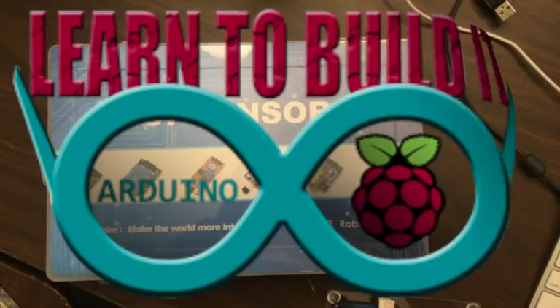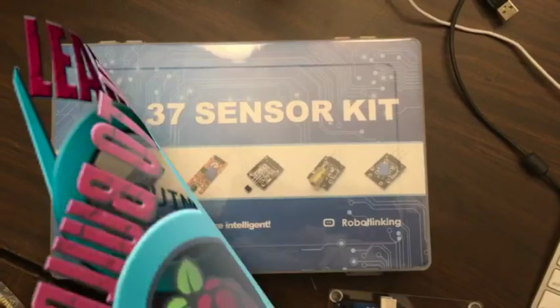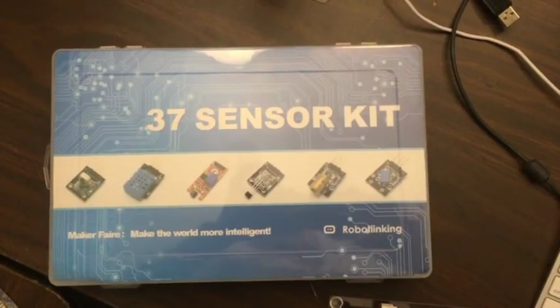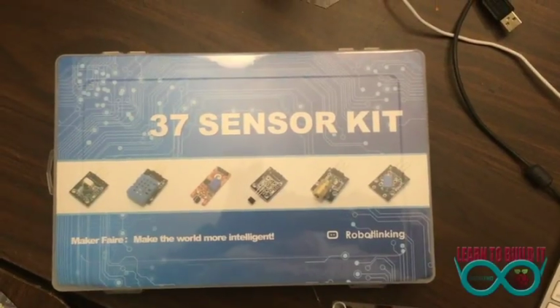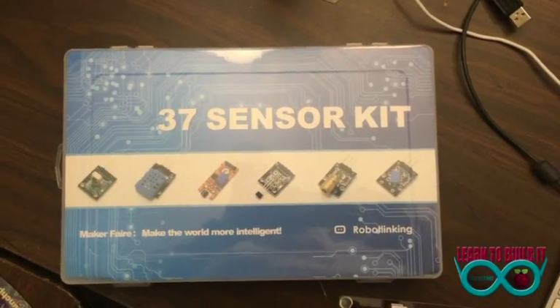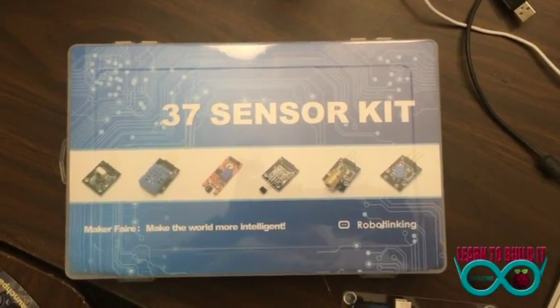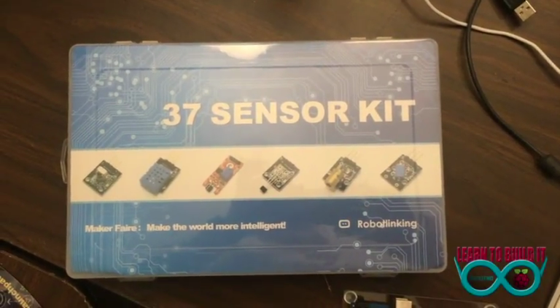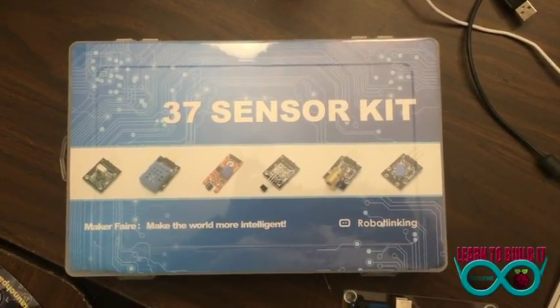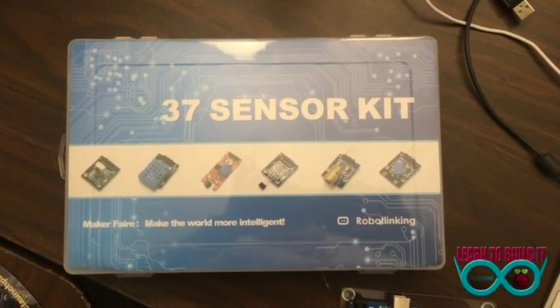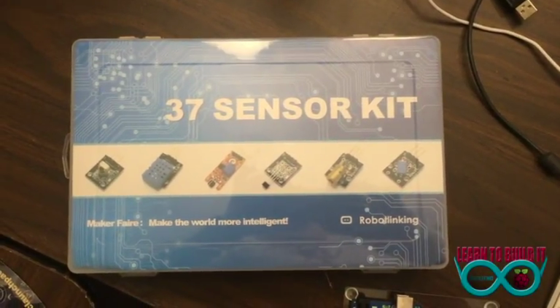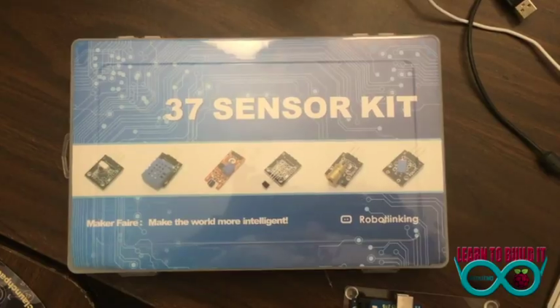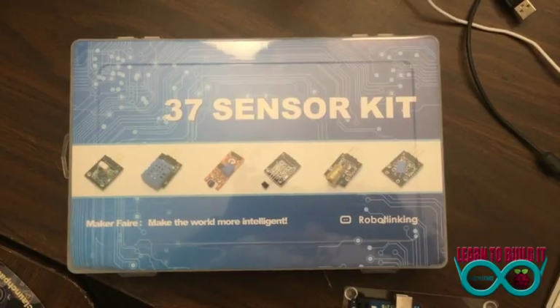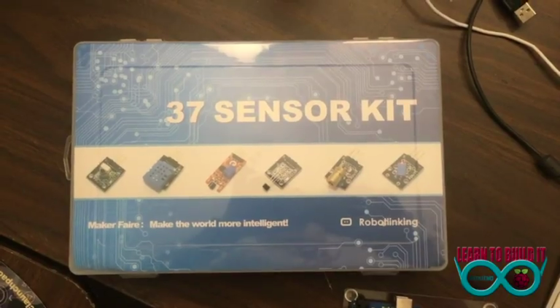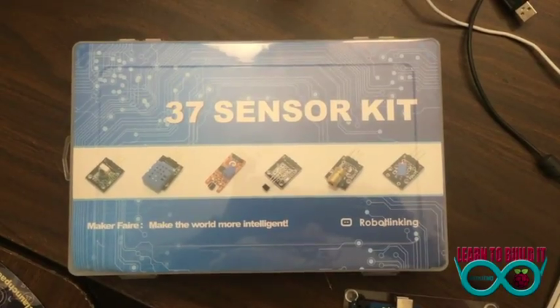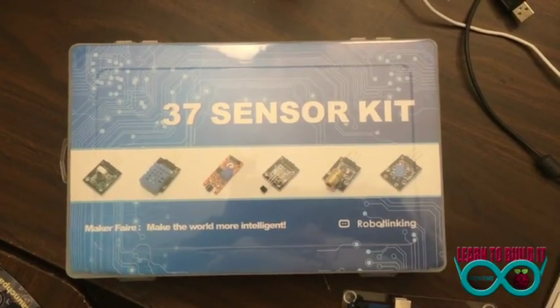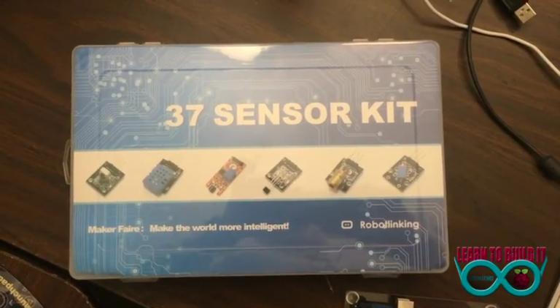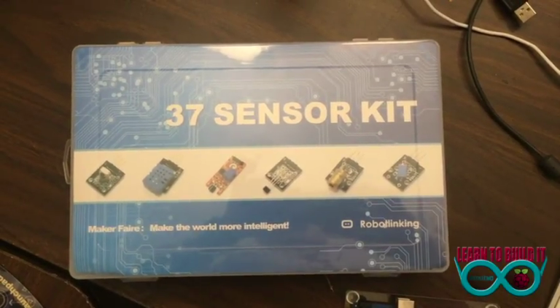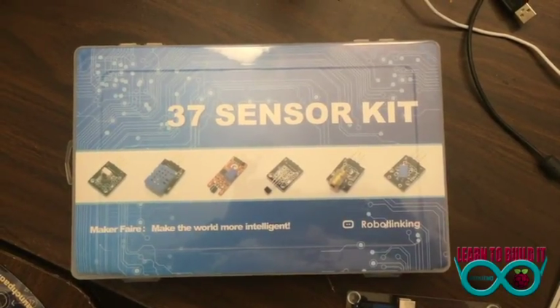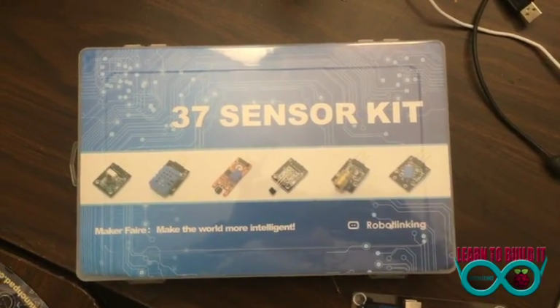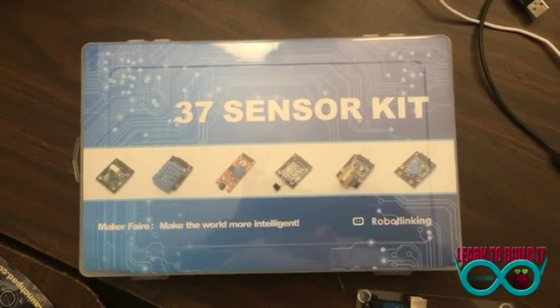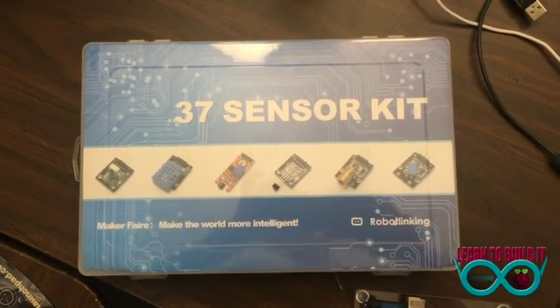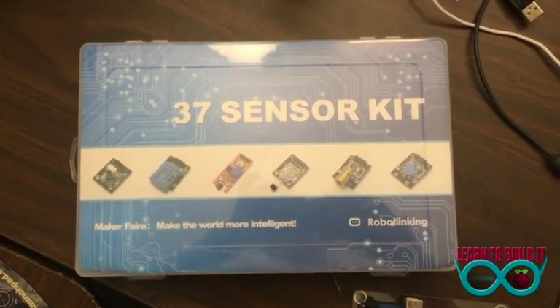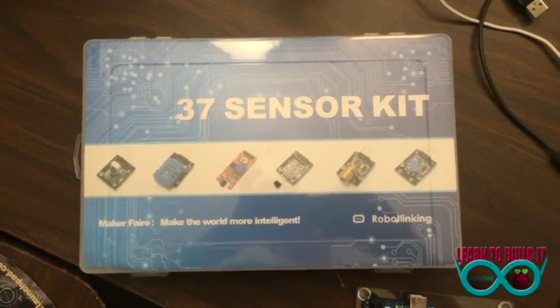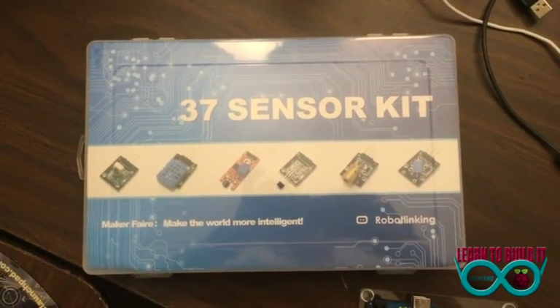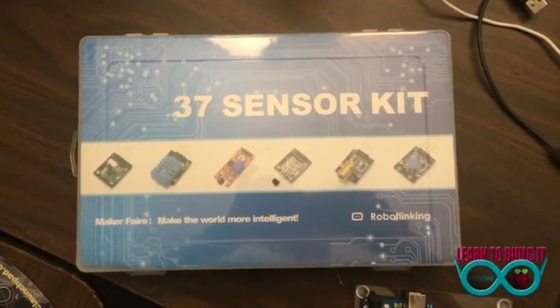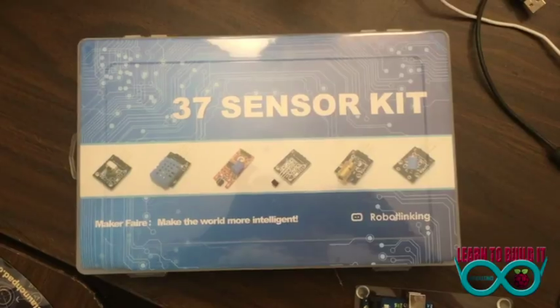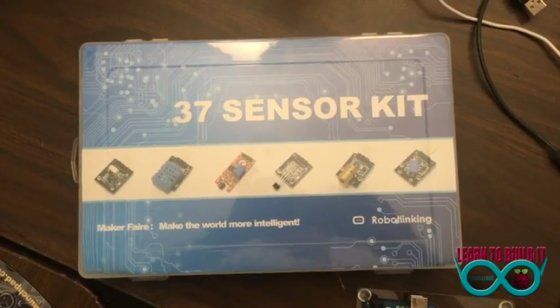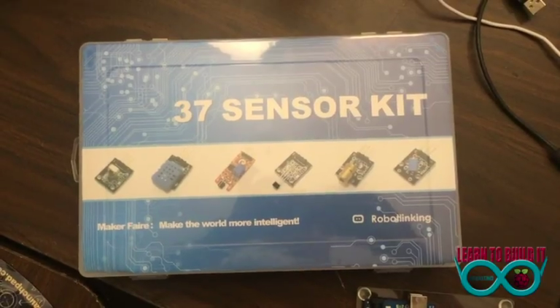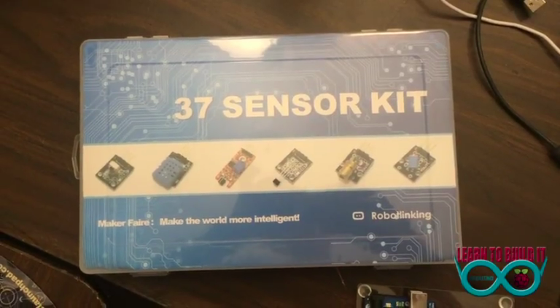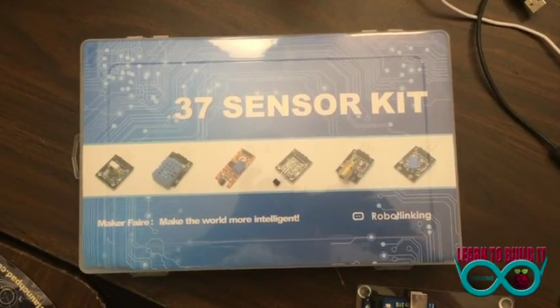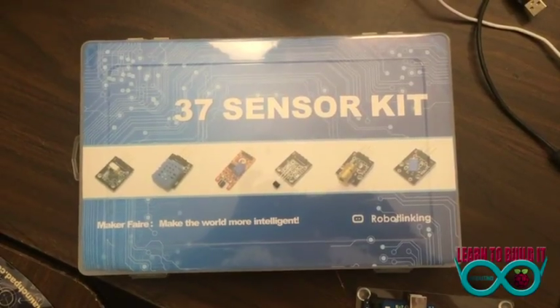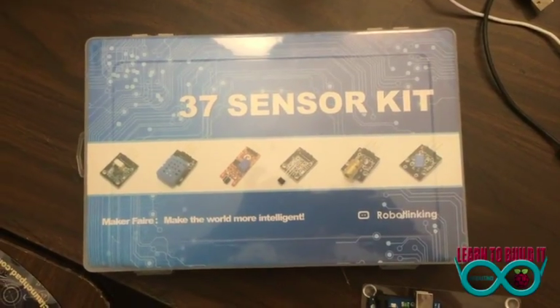Welcome to another session of learn2buildit.com. I'm your host, Steve Kirscher, and today we are going to open this 37 sensor kit from Robot Linking.